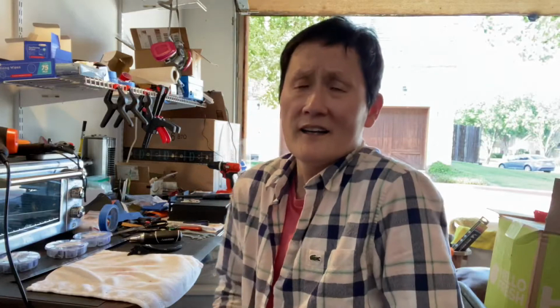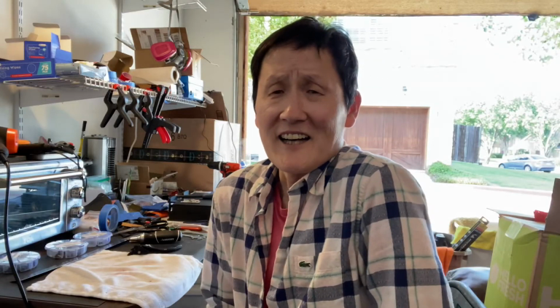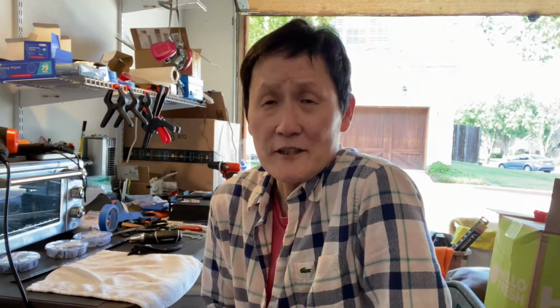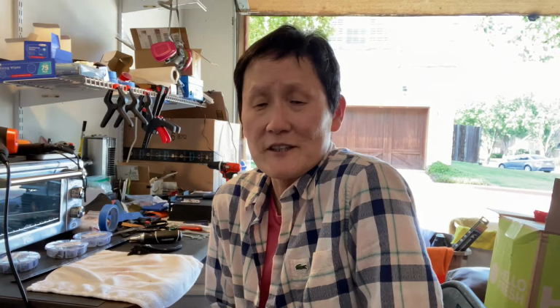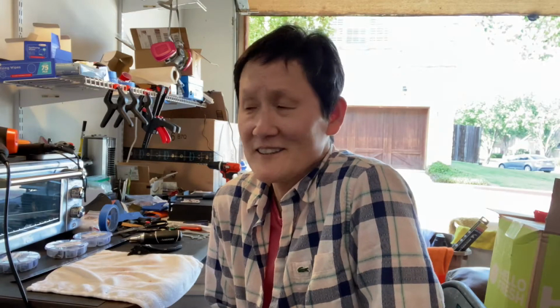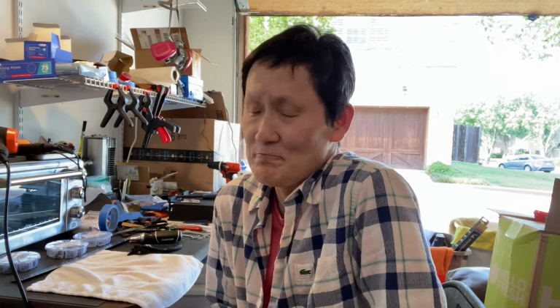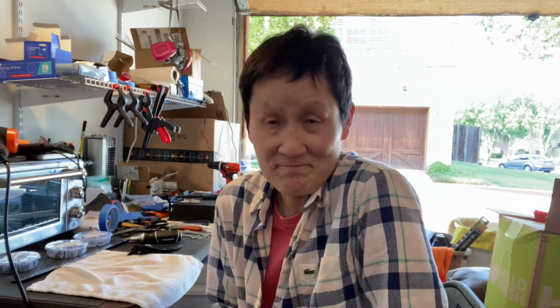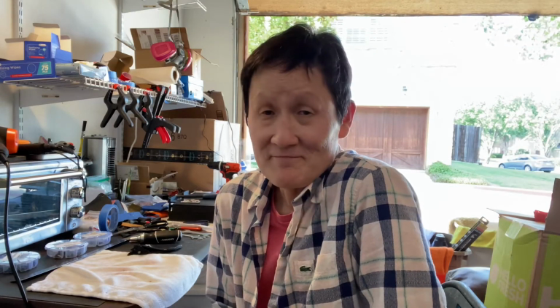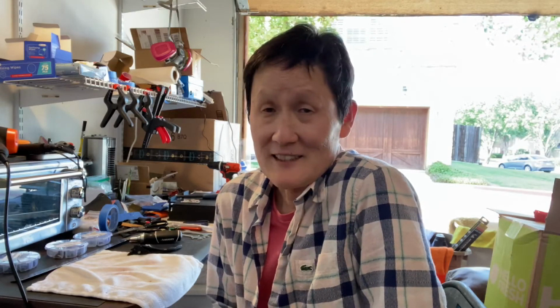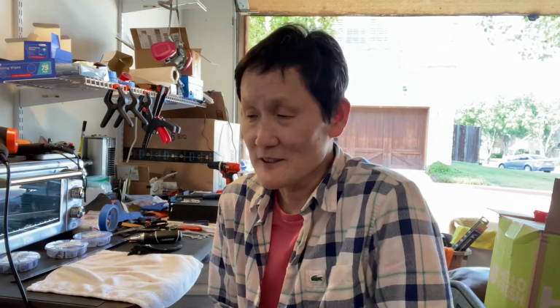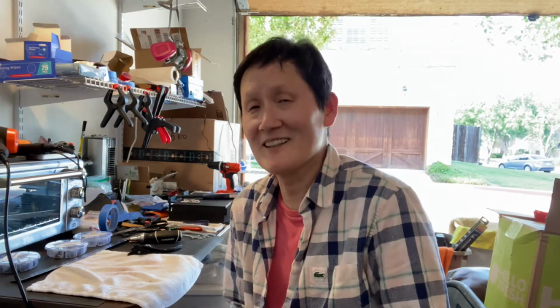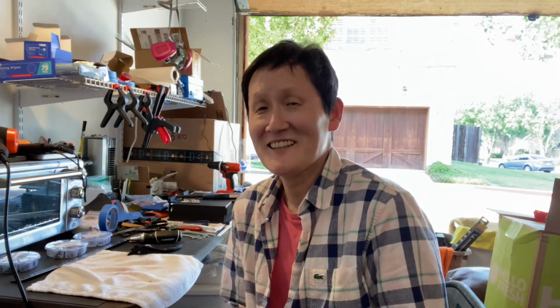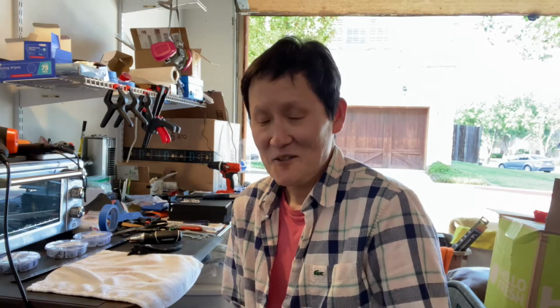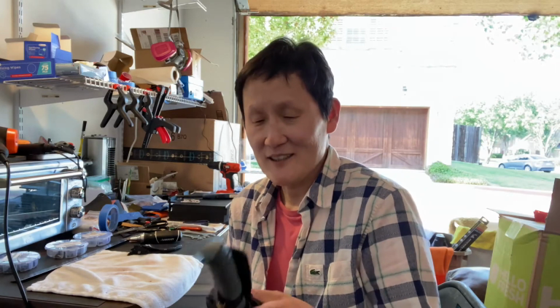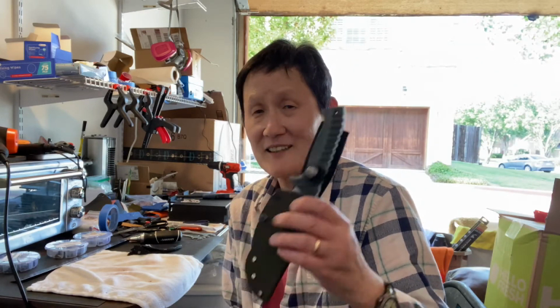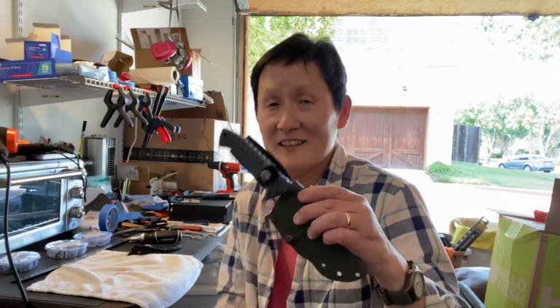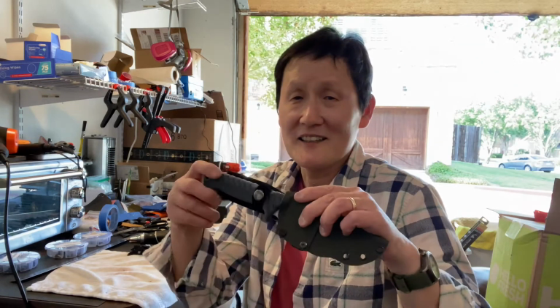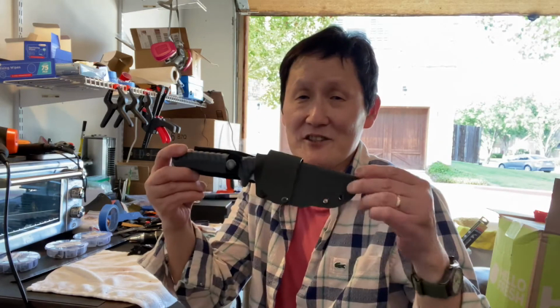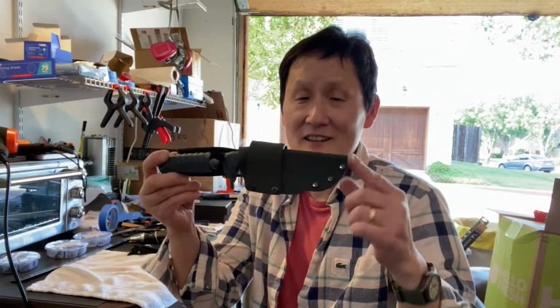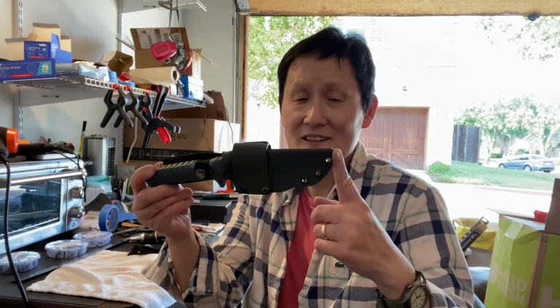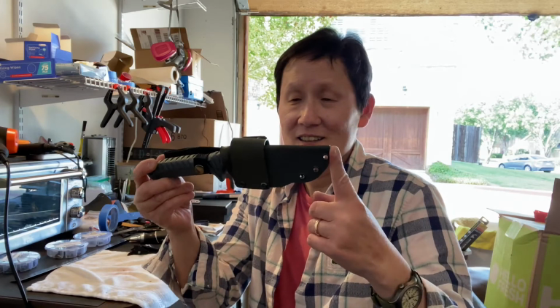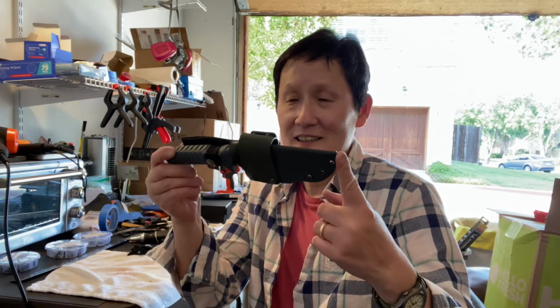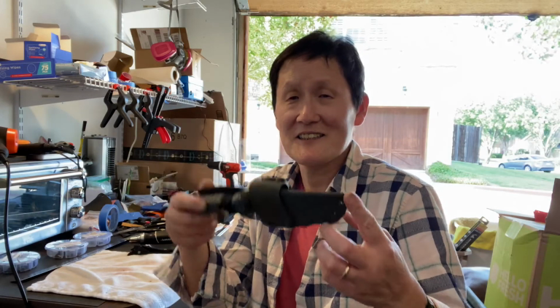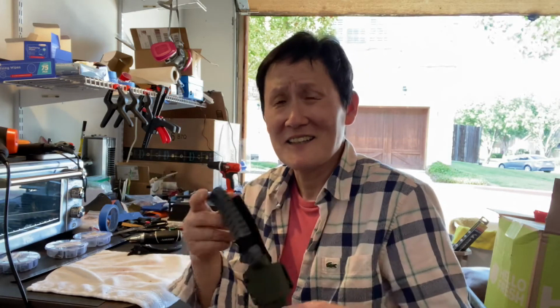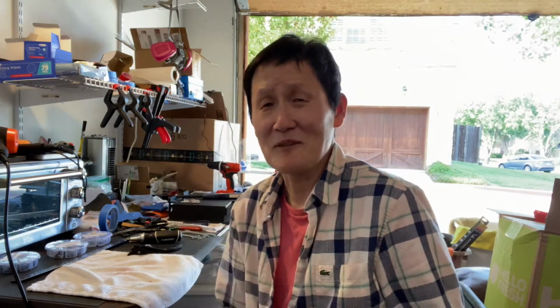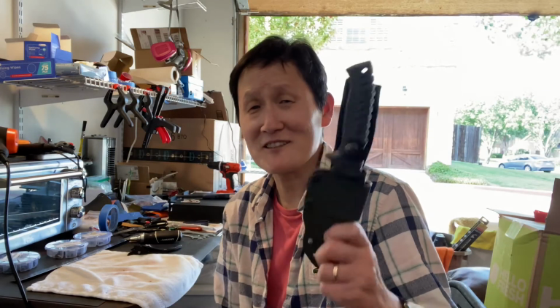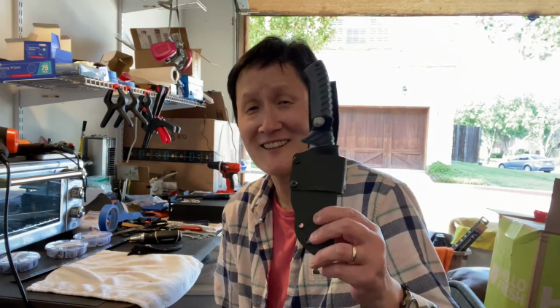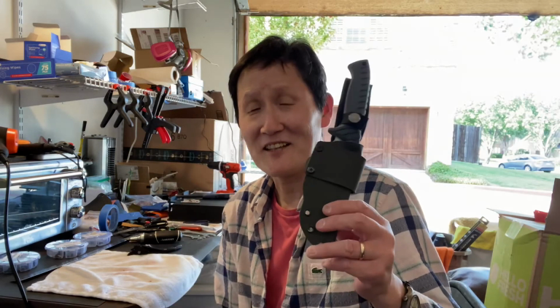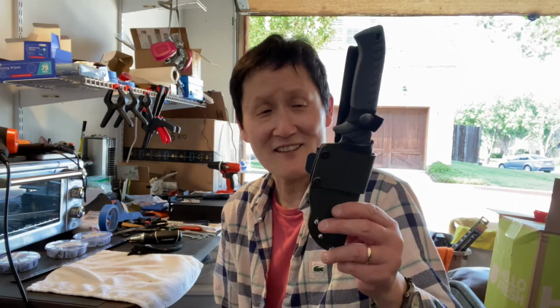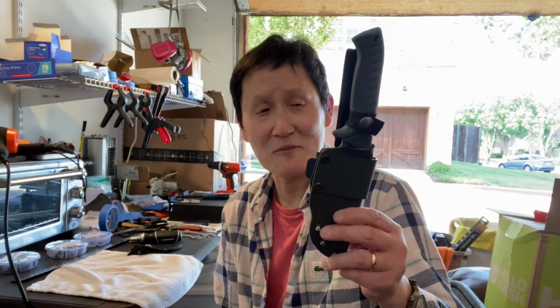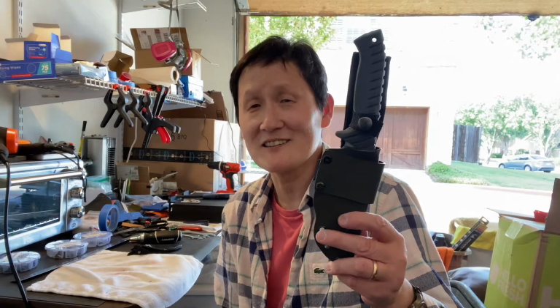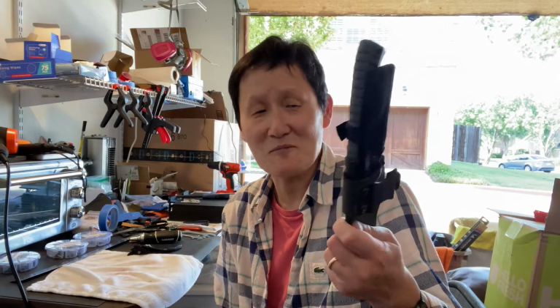Hey guys, Dangle Nerd here. Today I've been just working on a knife sheath. This is my first knife sheath and it took me all day pretty much.